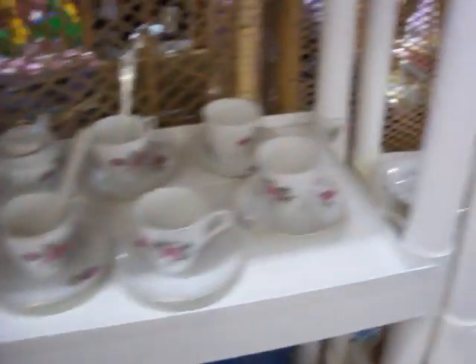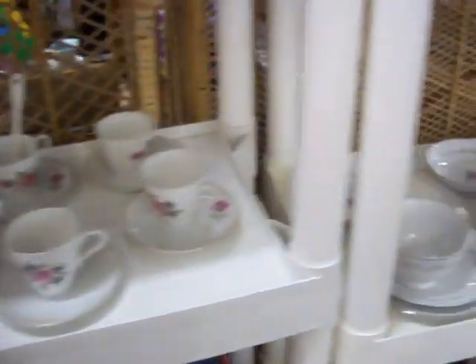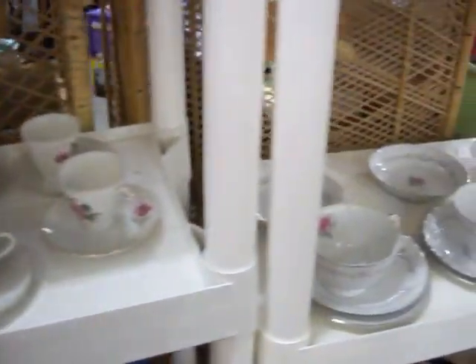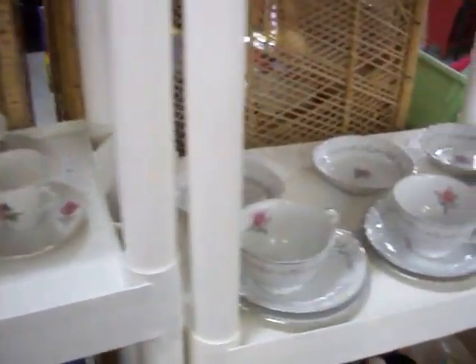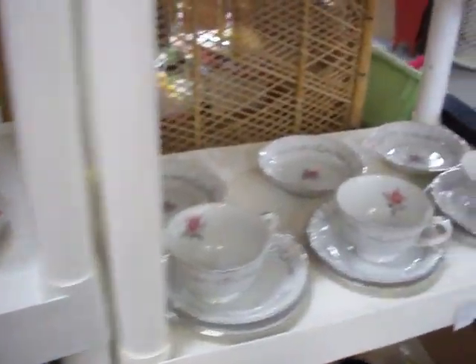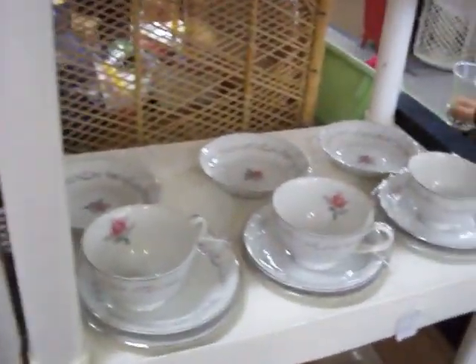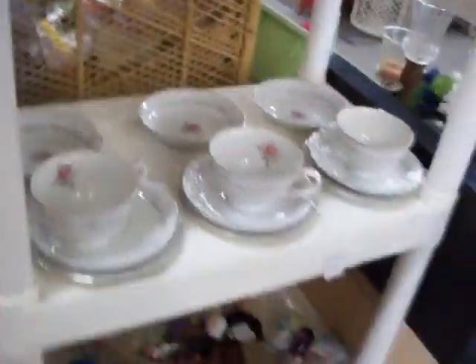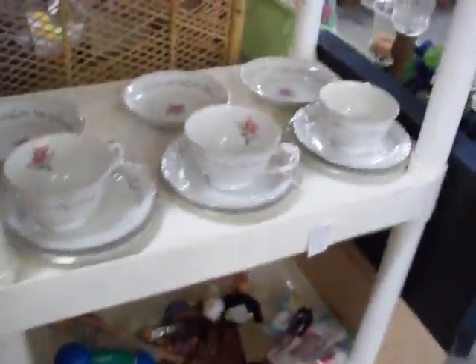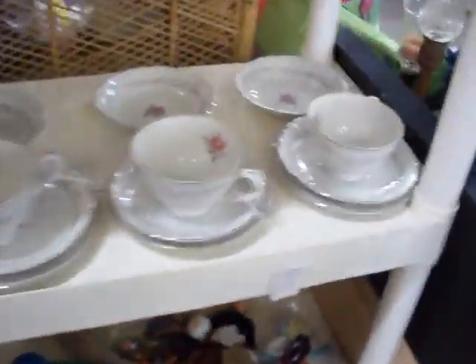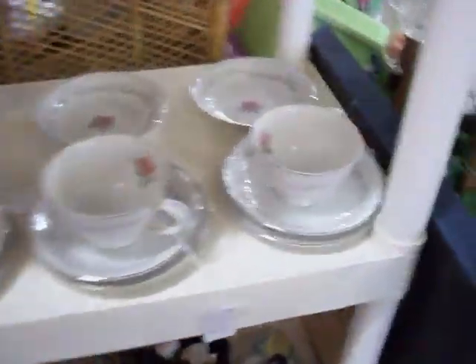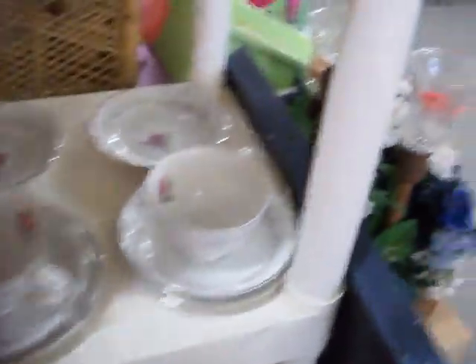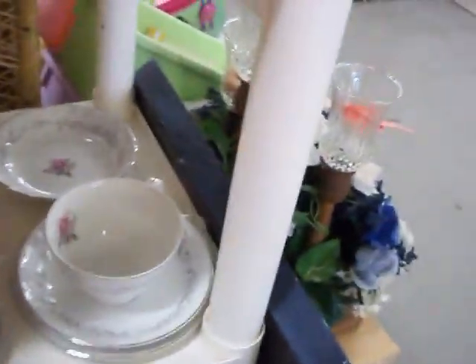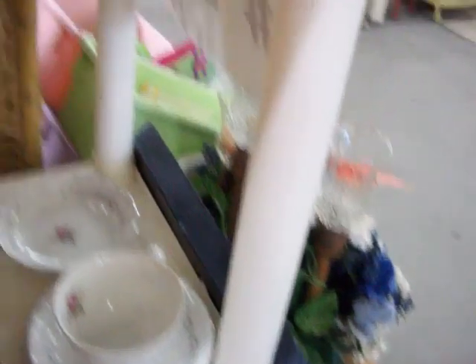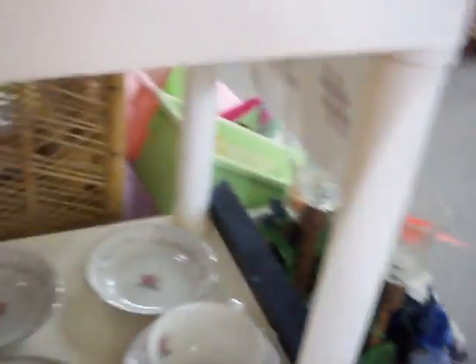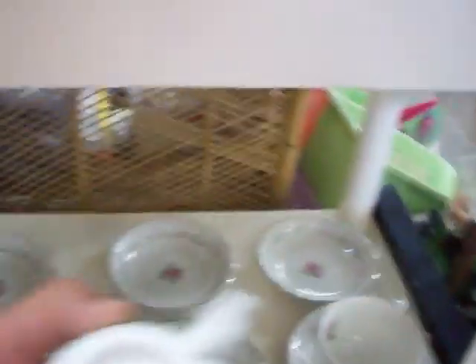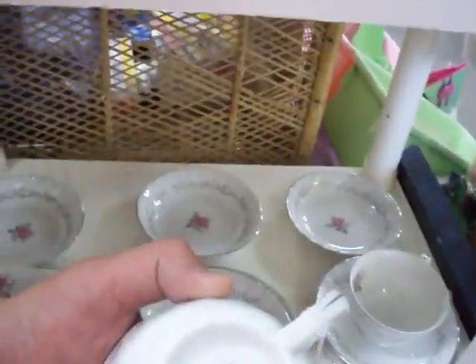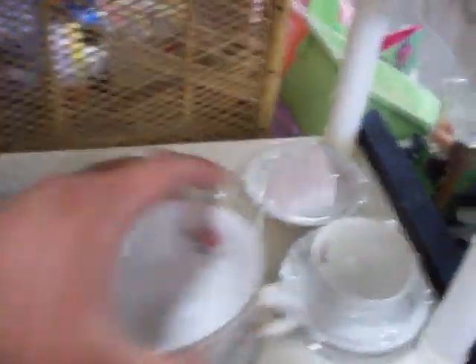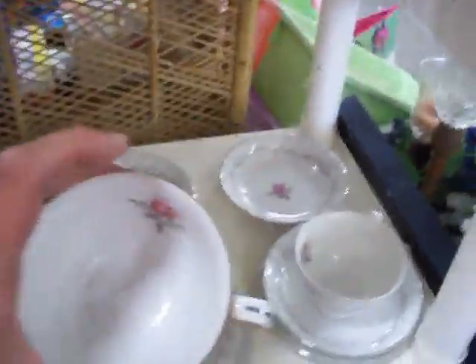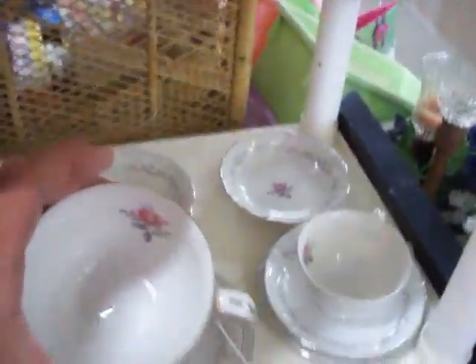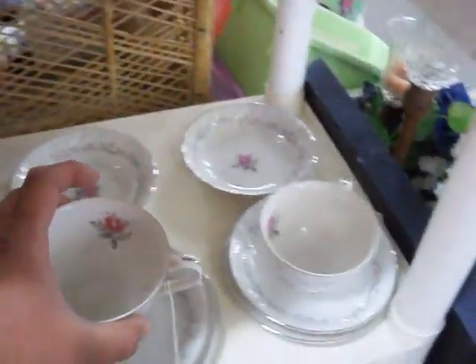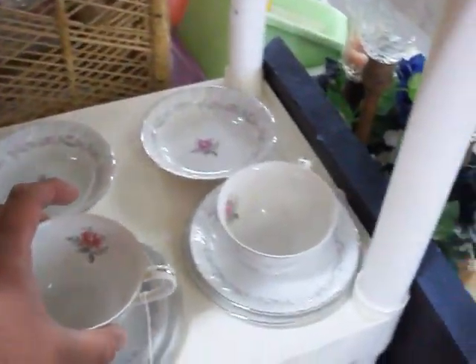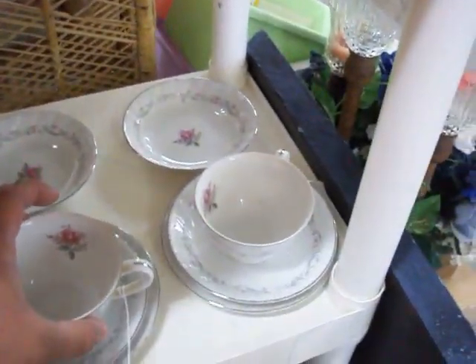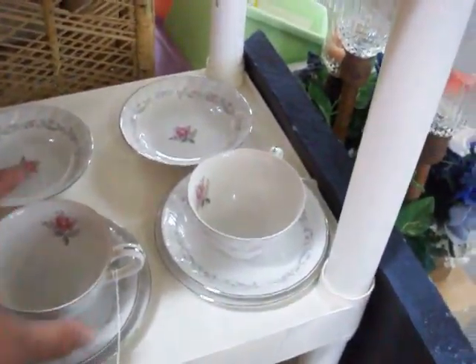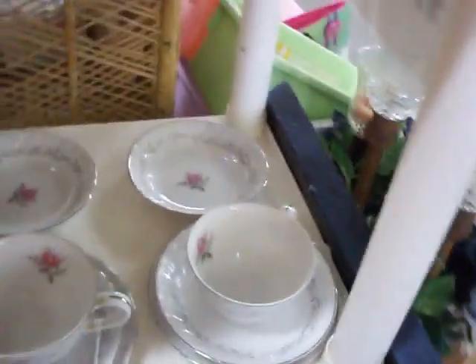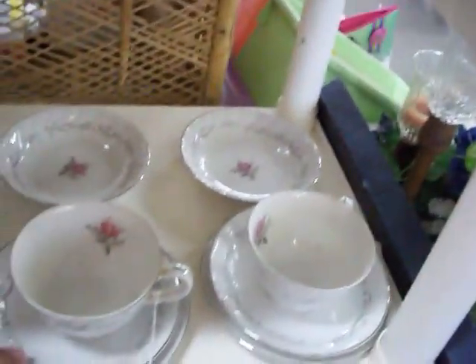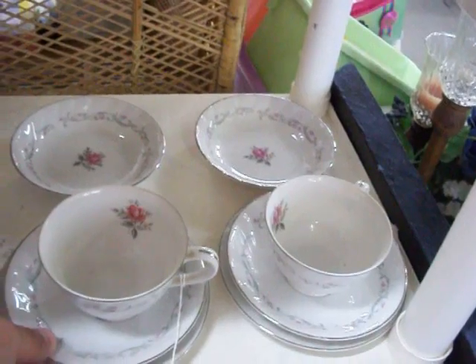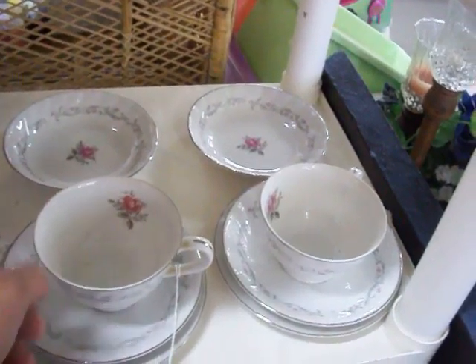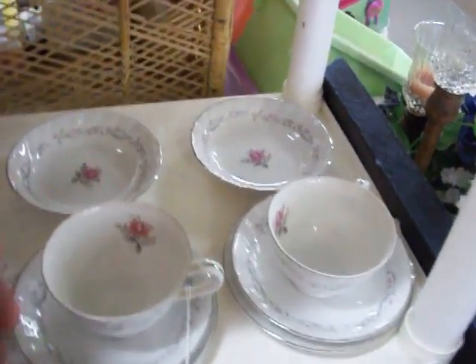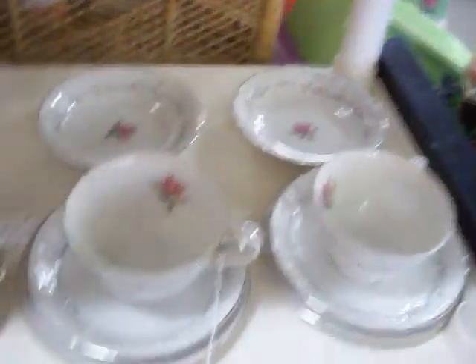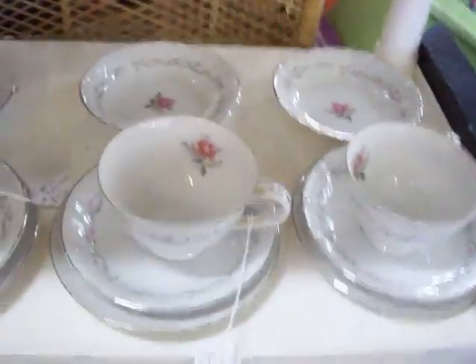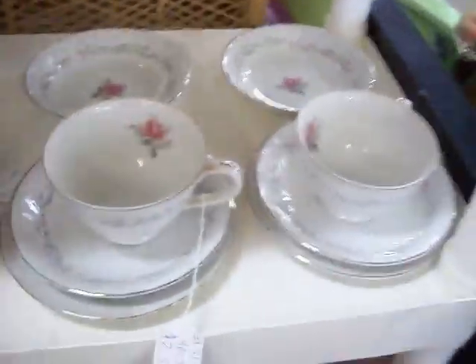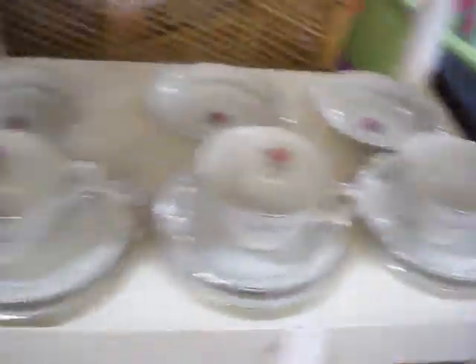Got some other nice little china pieces here. This is Royal Swirl Fine China — got three of these little four-piece sets for just $7.50 a piece.